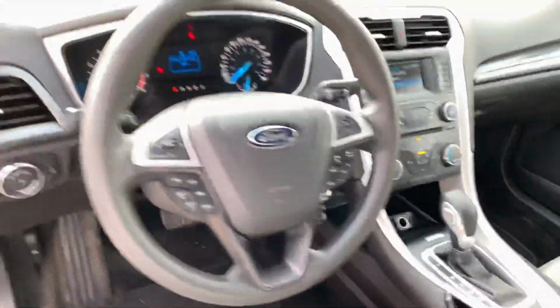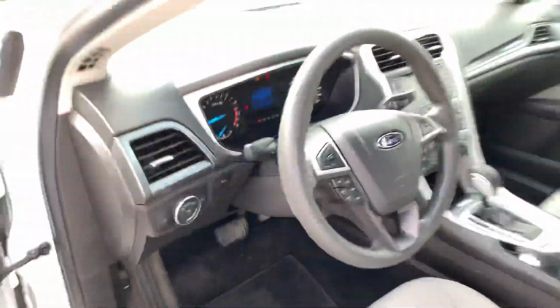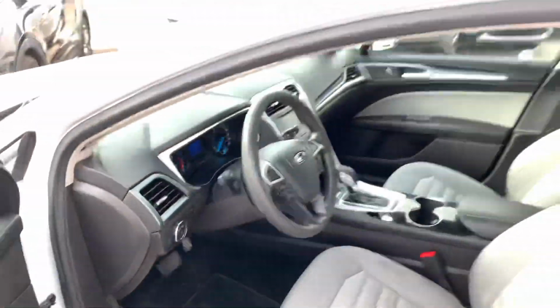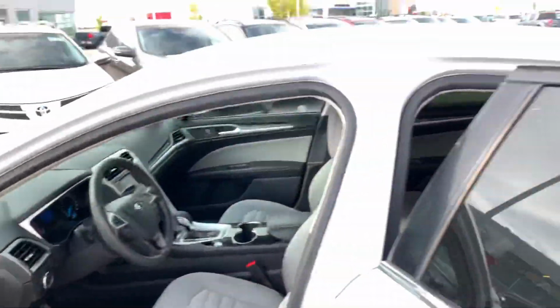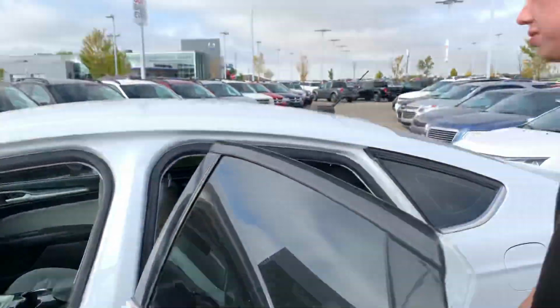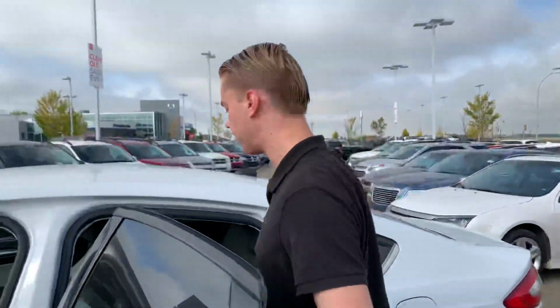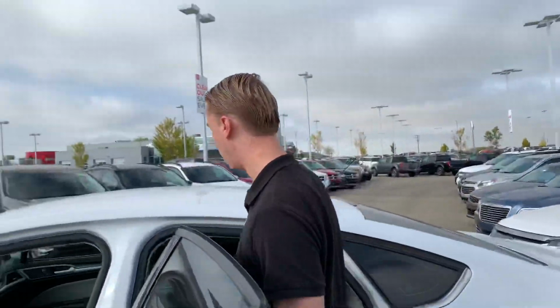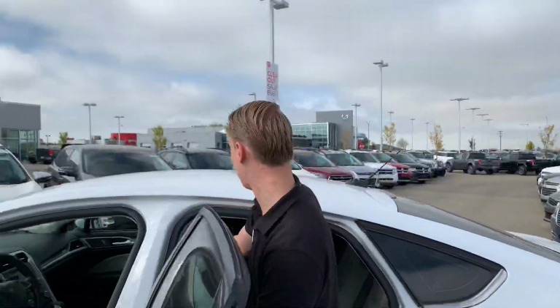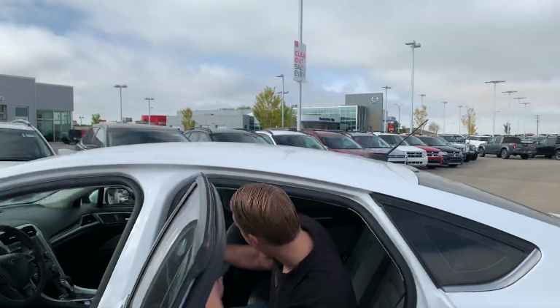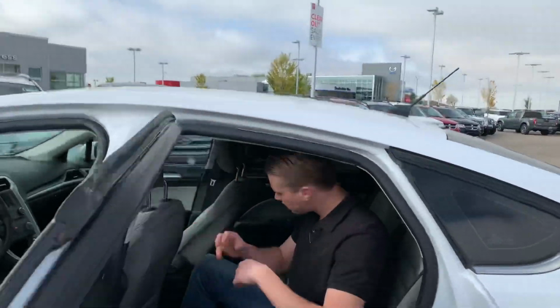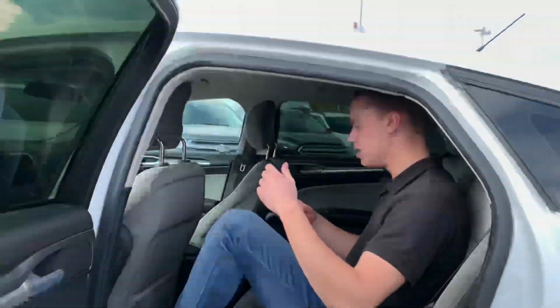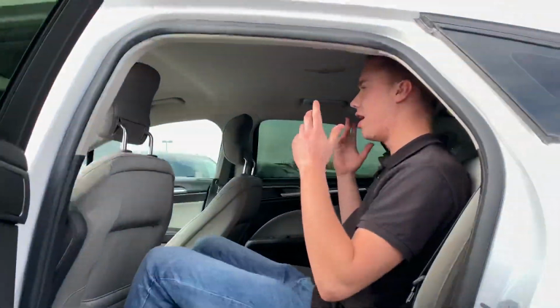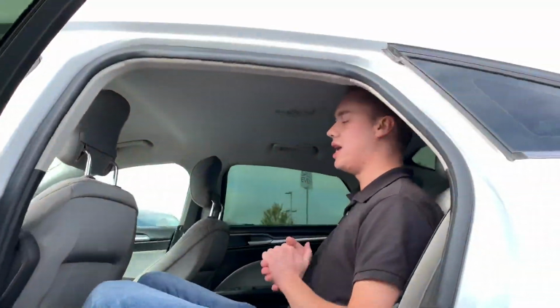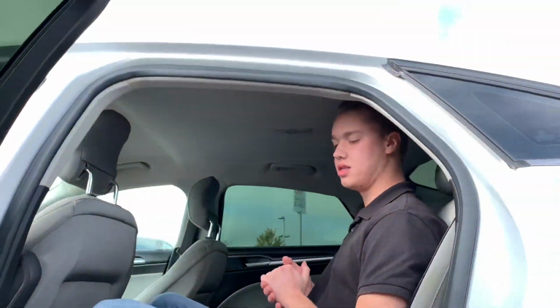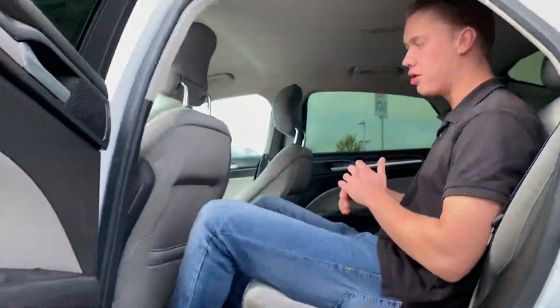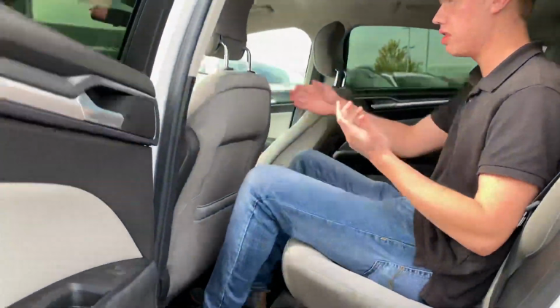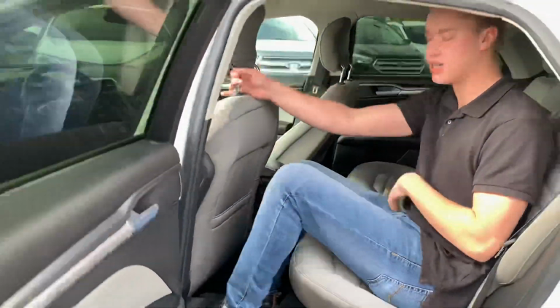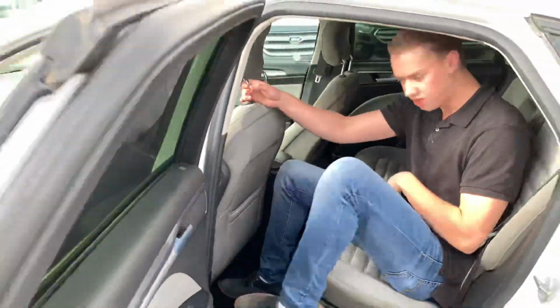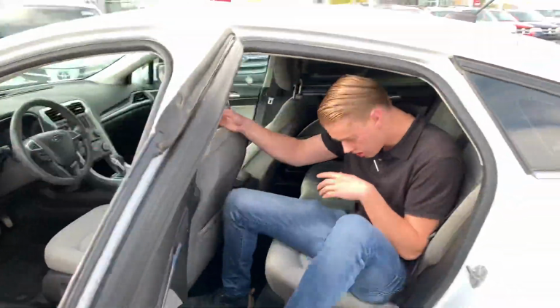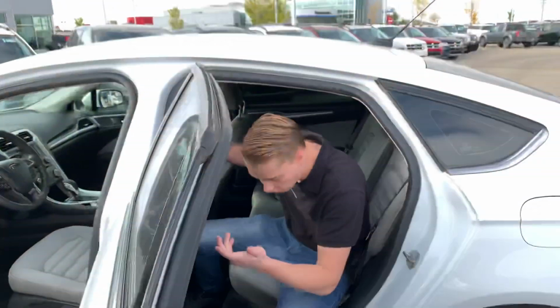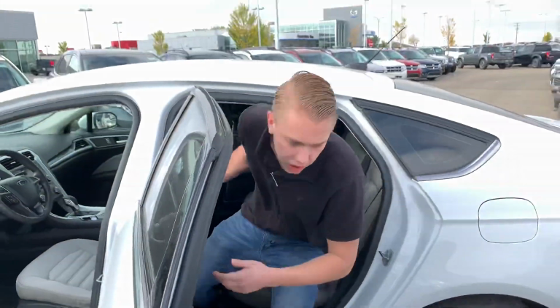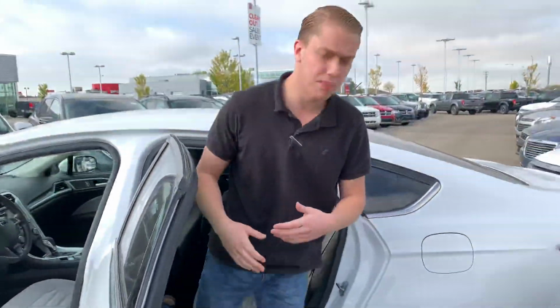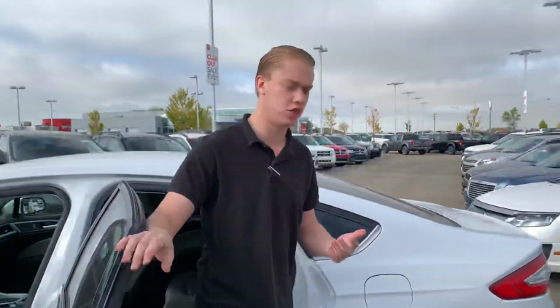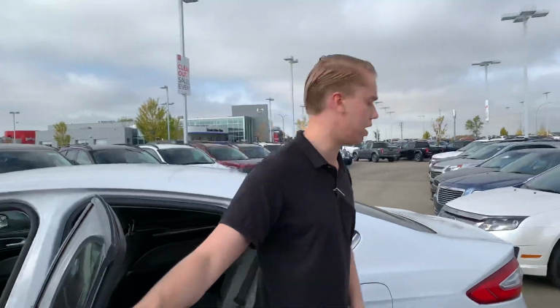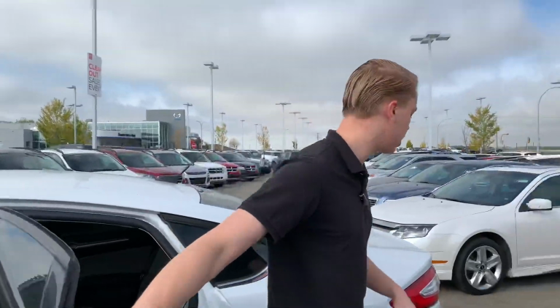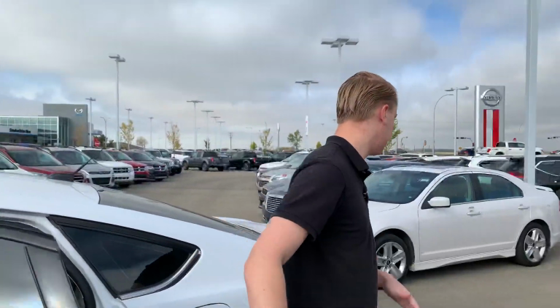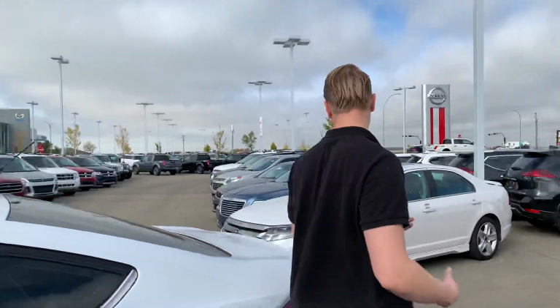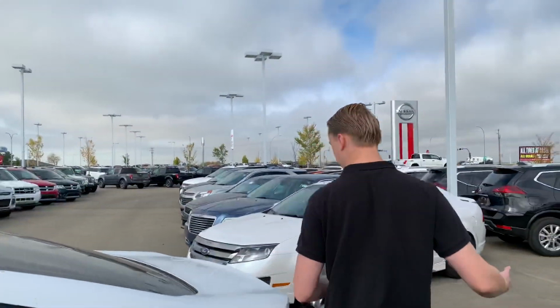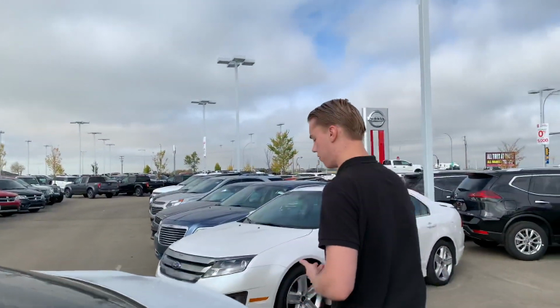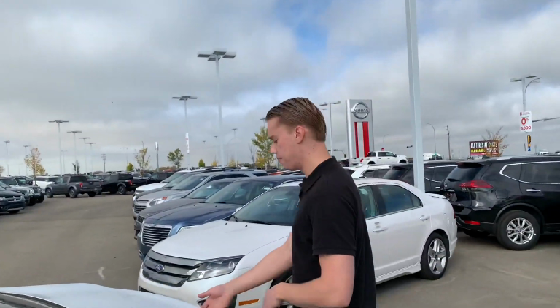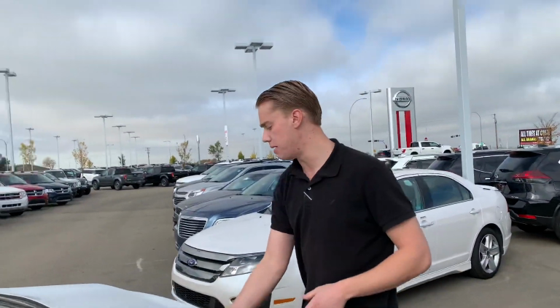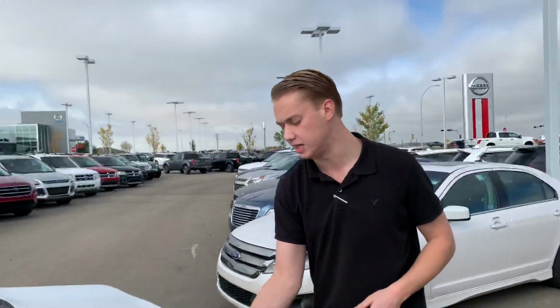Moving on into the back here — I'm six foot one and I have tons of headroom and tons of legroom in the back seat. So if you're hauling any passengers around, you've got plenty of room for them.